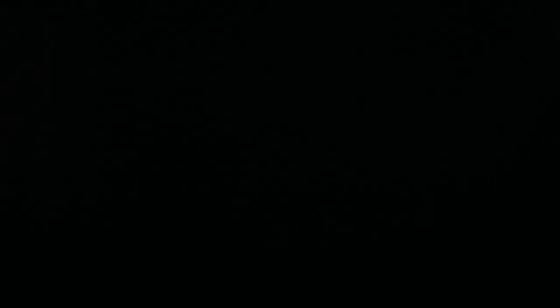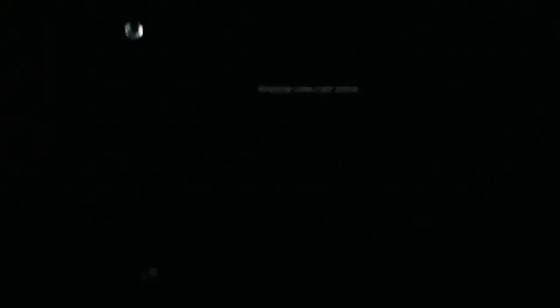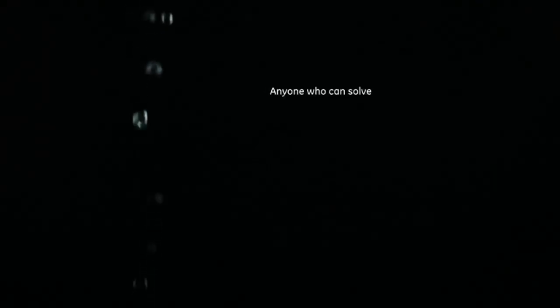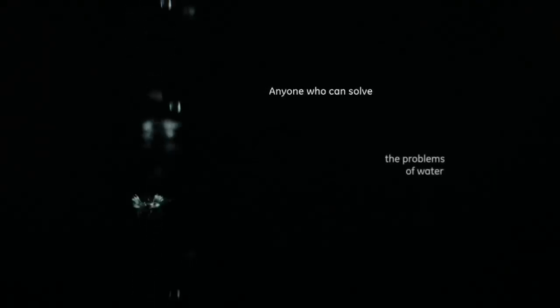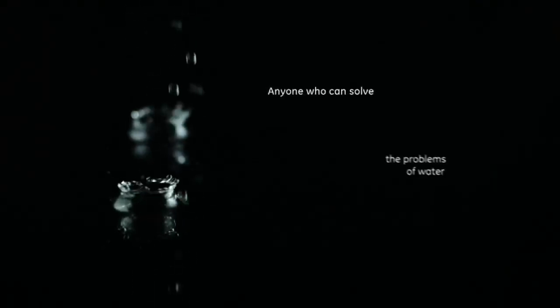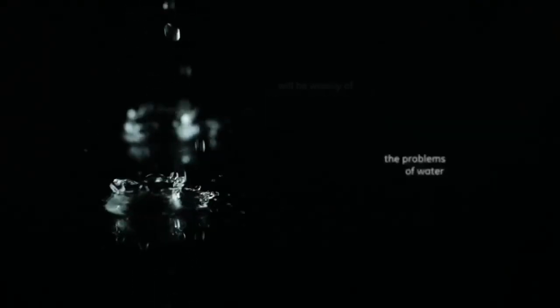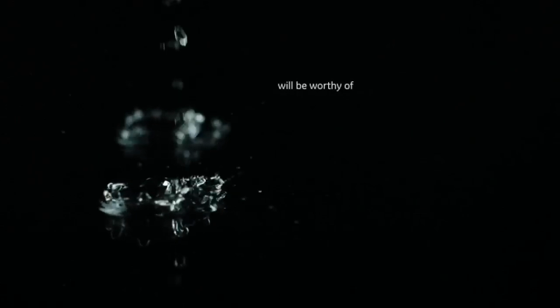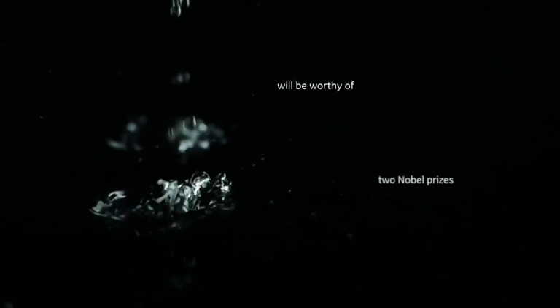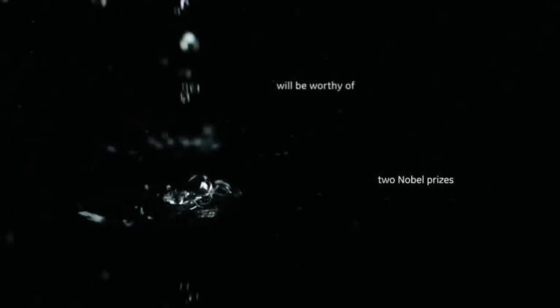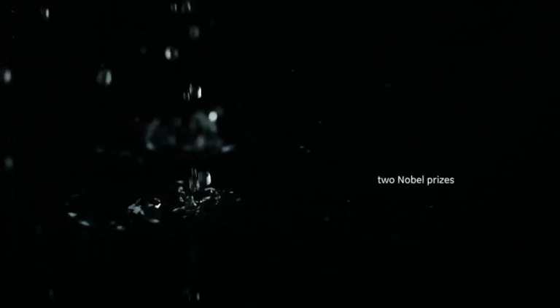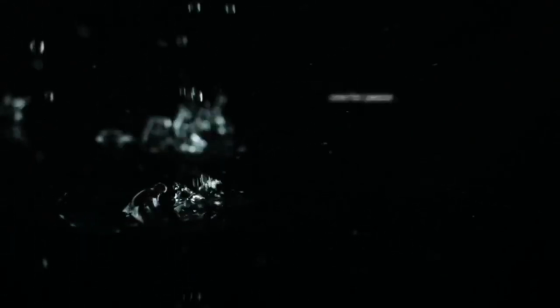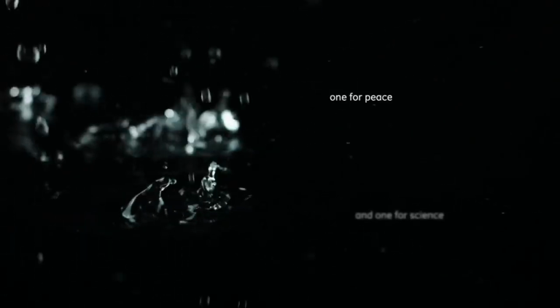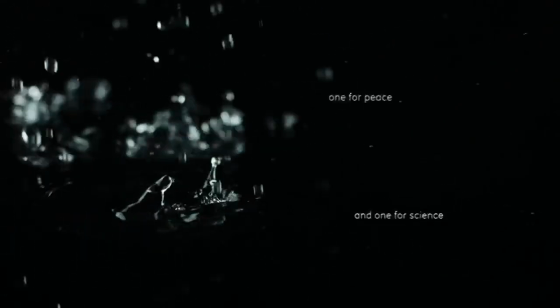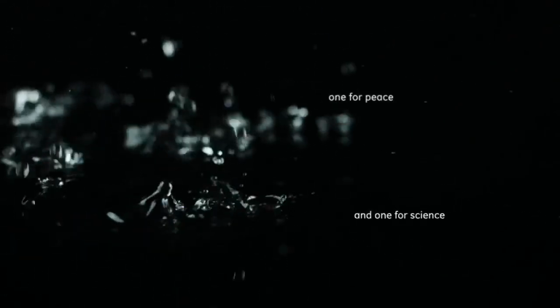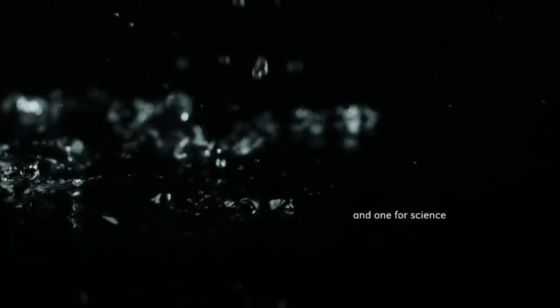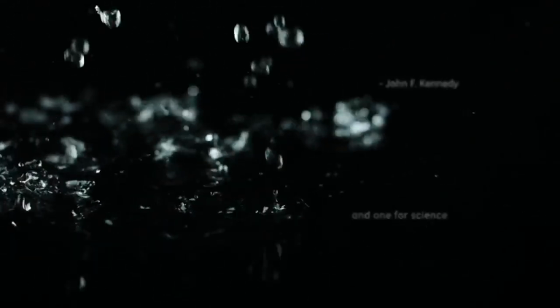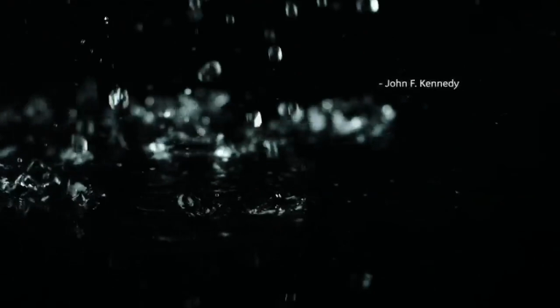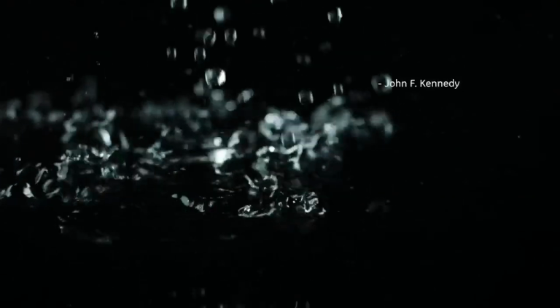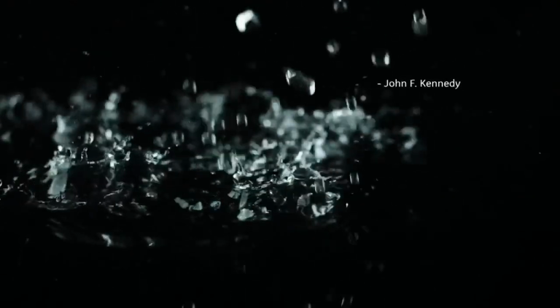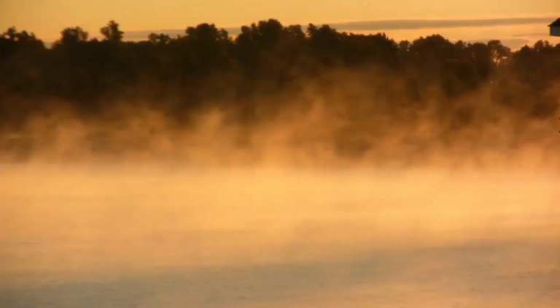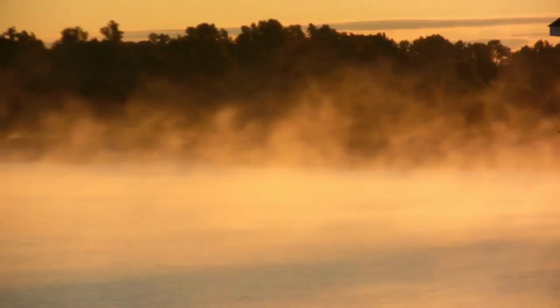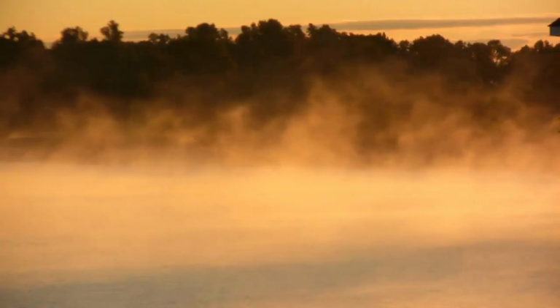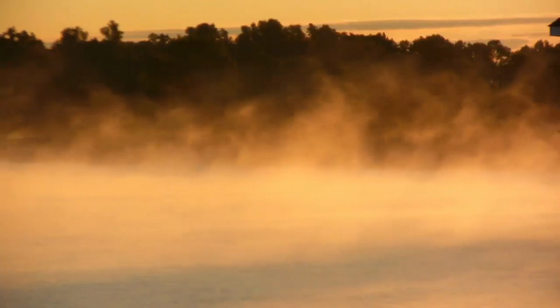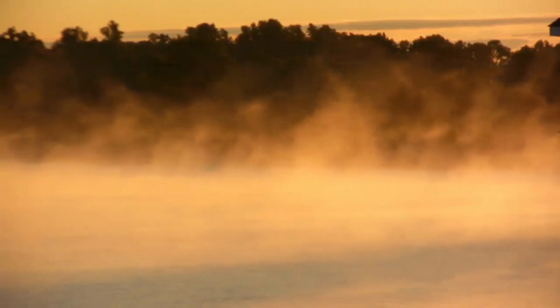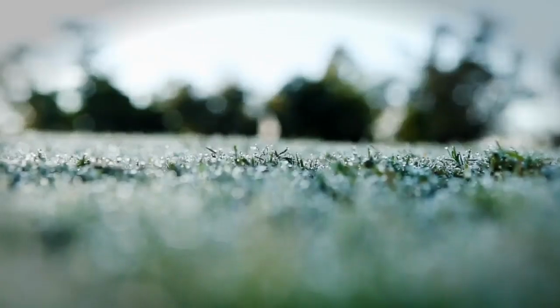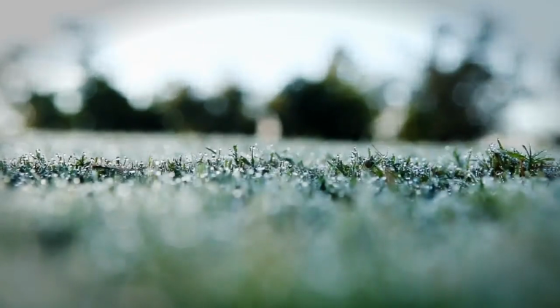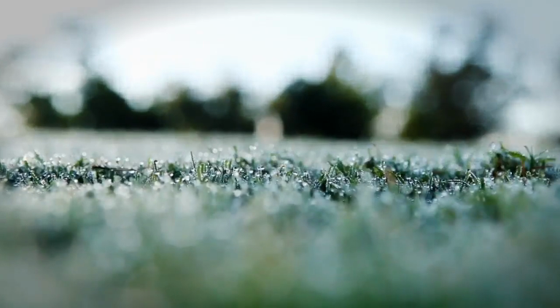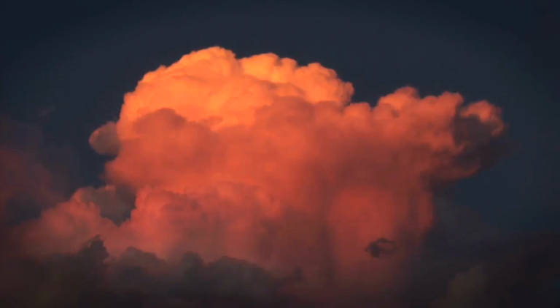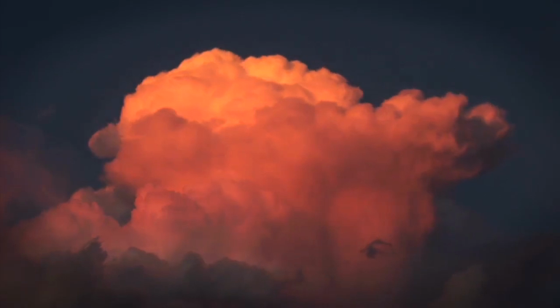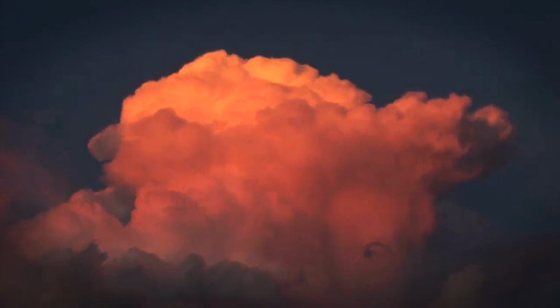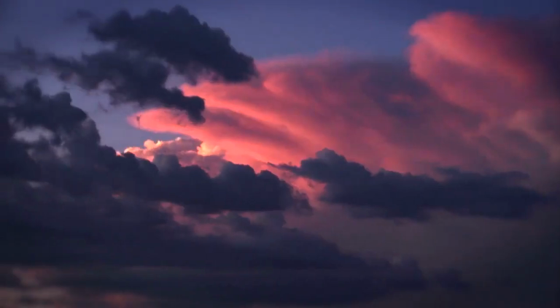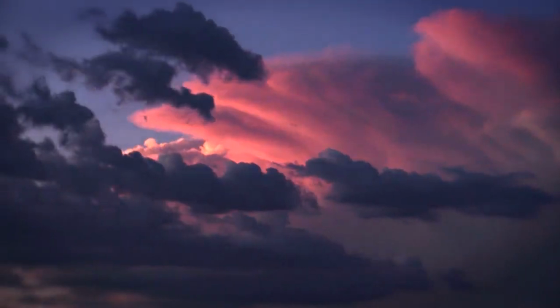That water evaporates — when you see those clouds up there, that's evaporation and condensation. The water cycle, the water cycle.